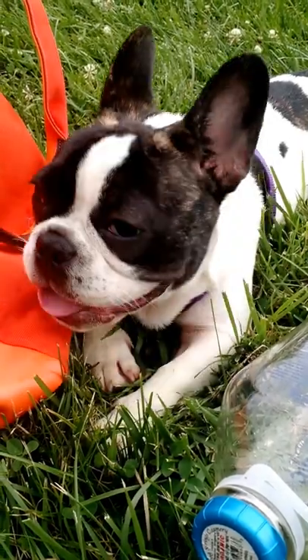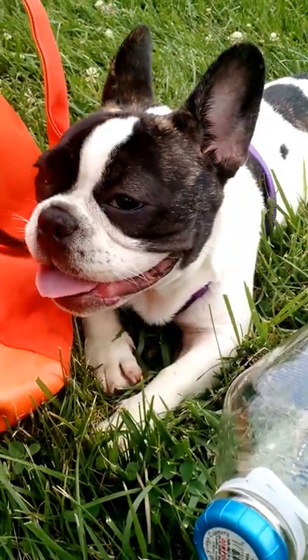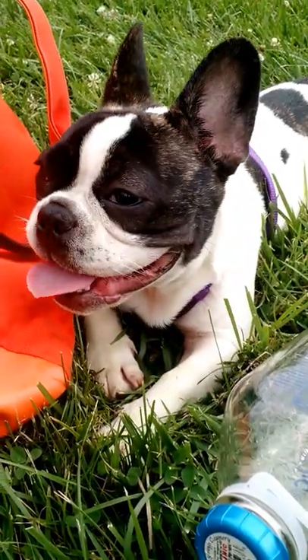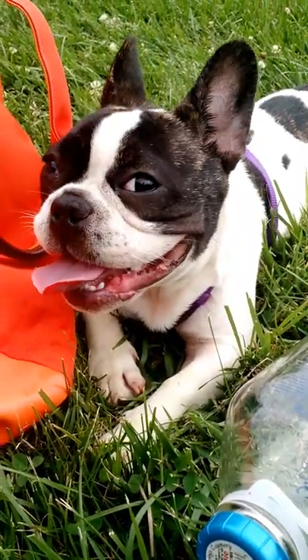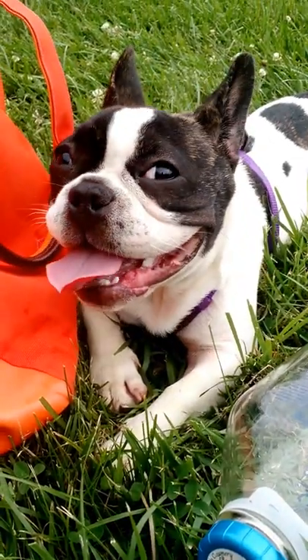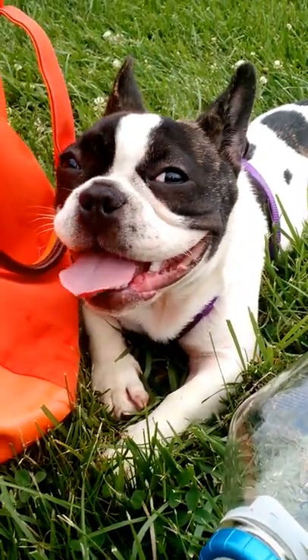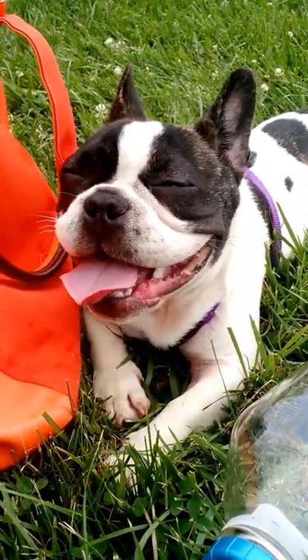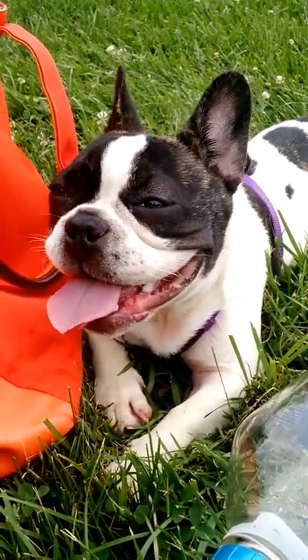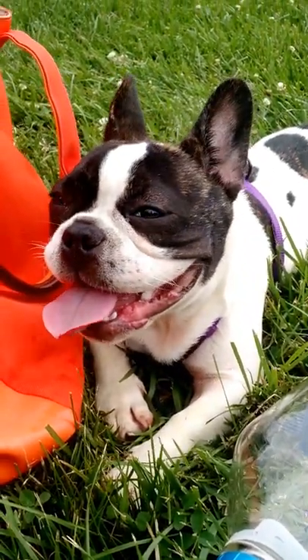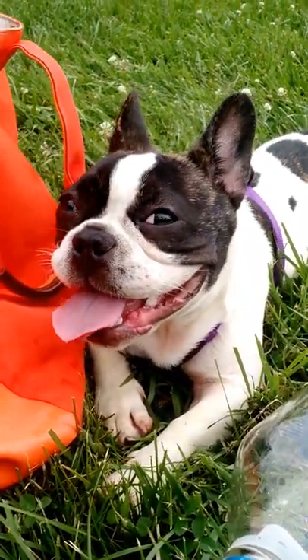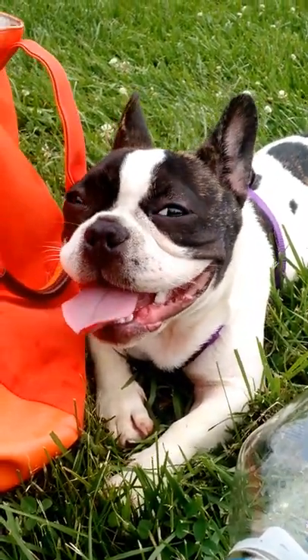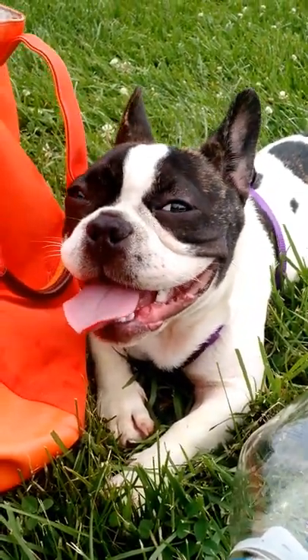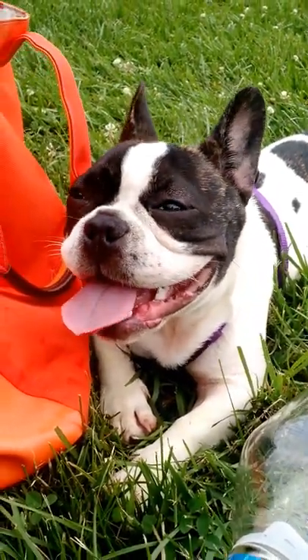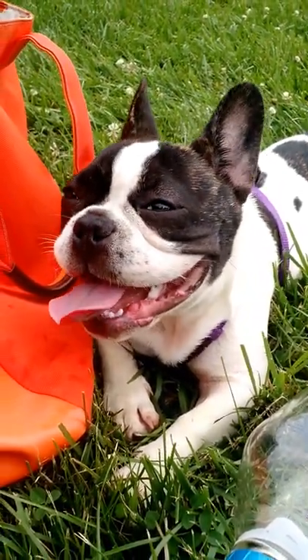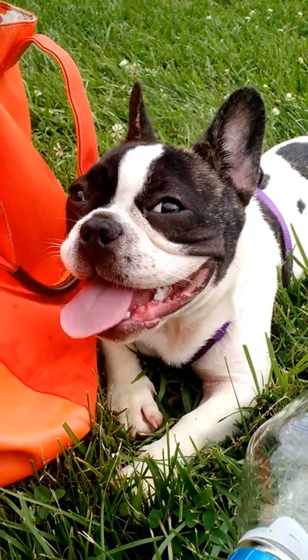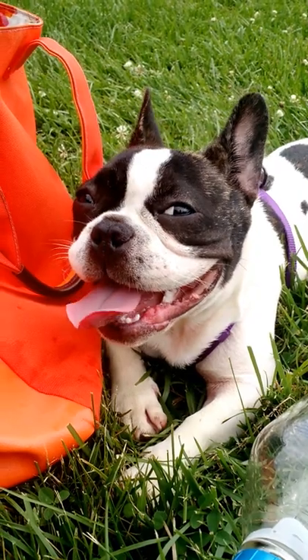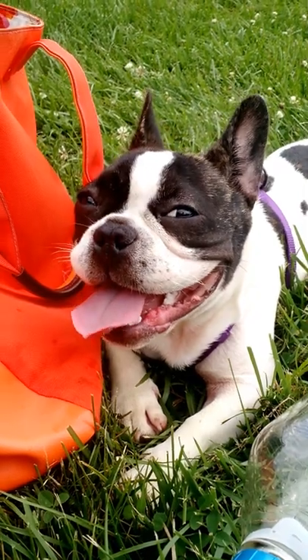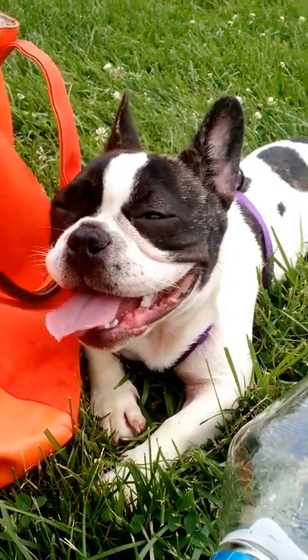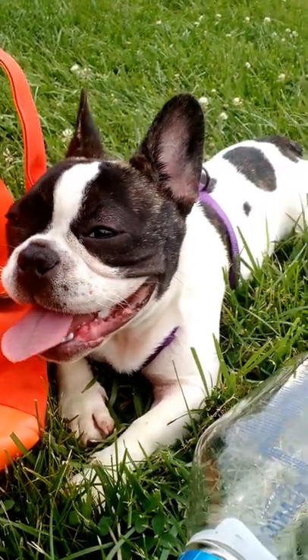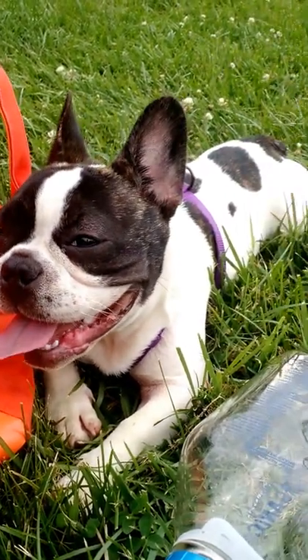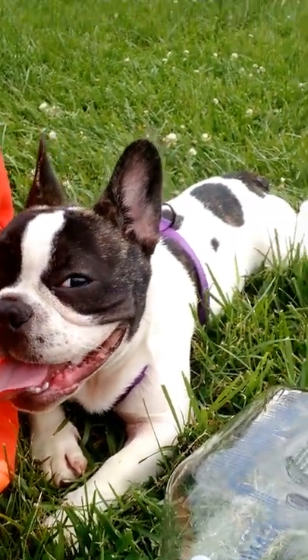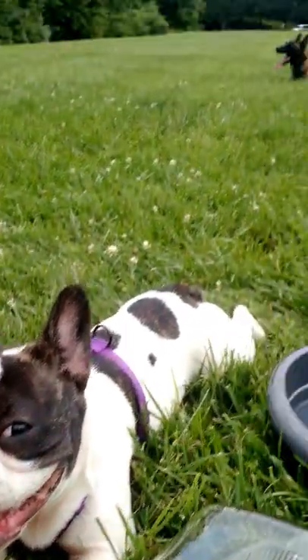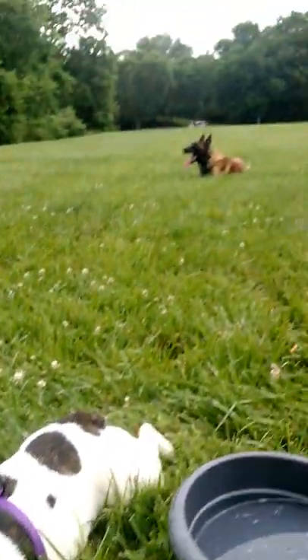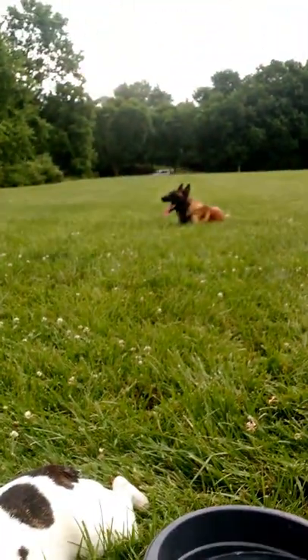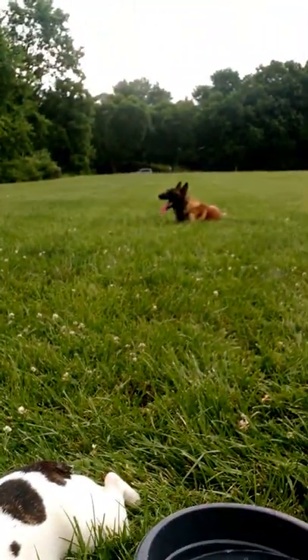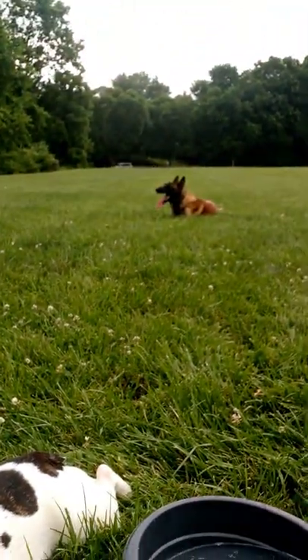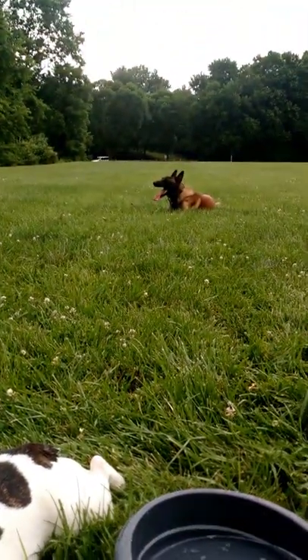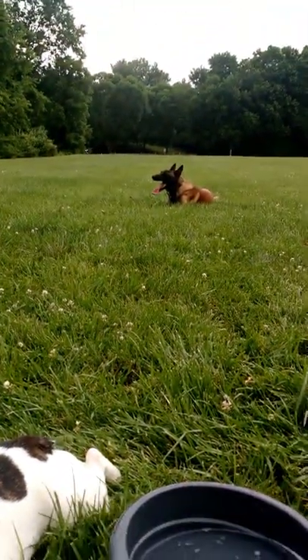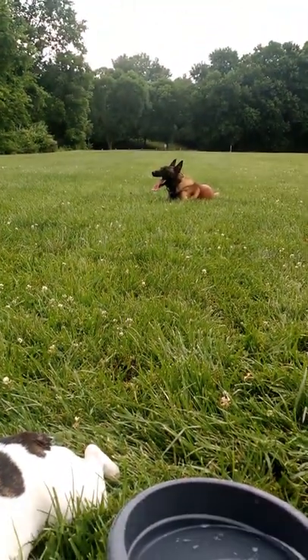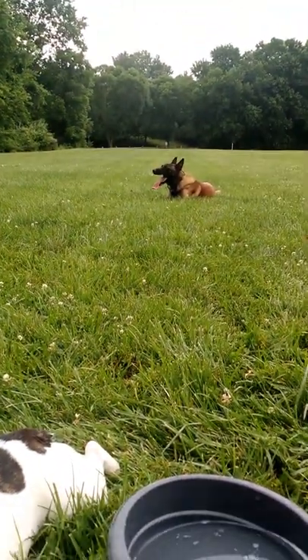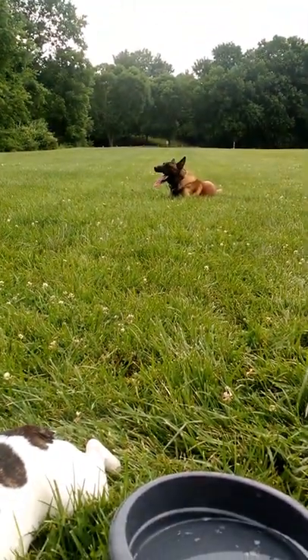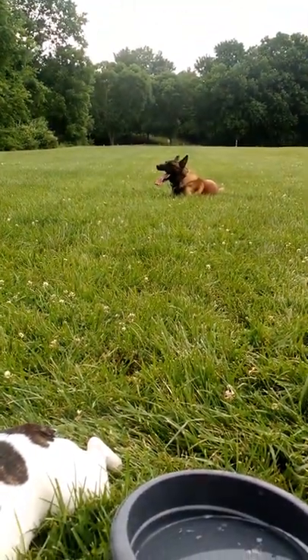Hey everyone, we're back. The dogs are taking a break. Here's Olive, and here's Makua taking a break over there.